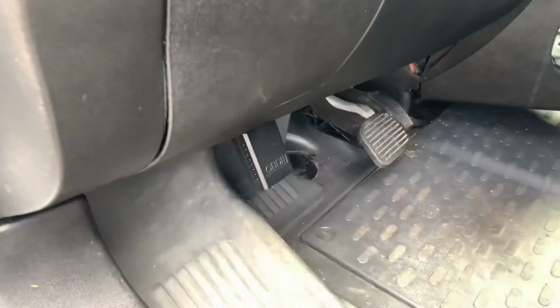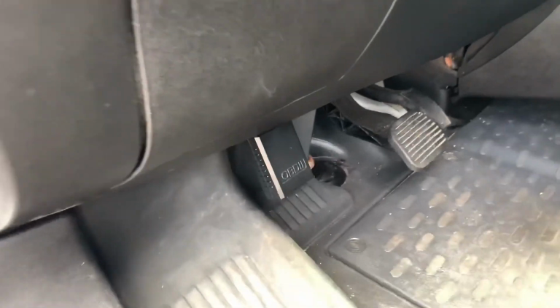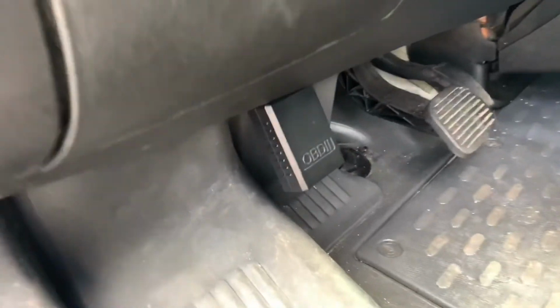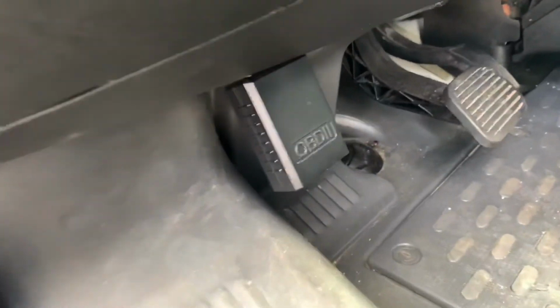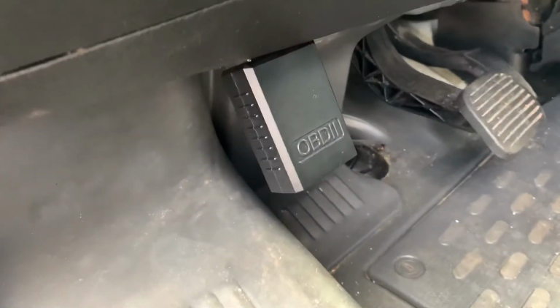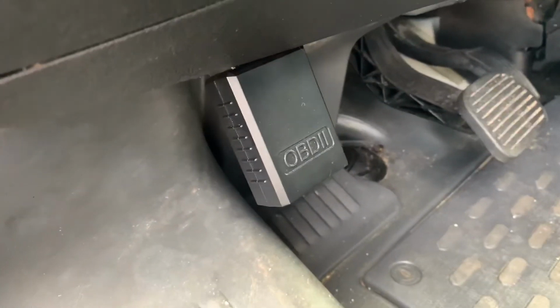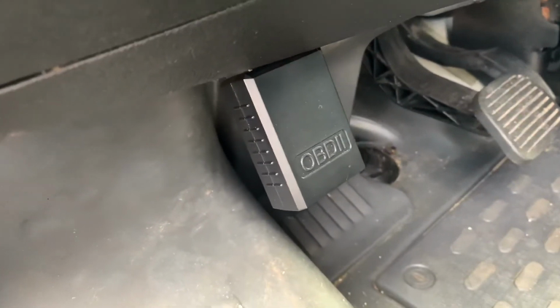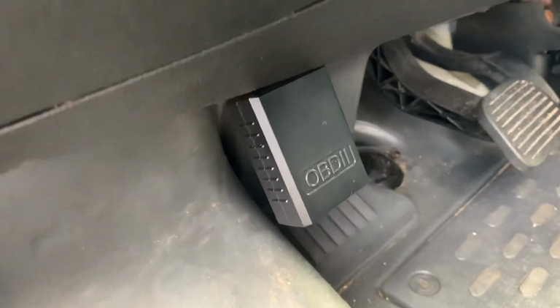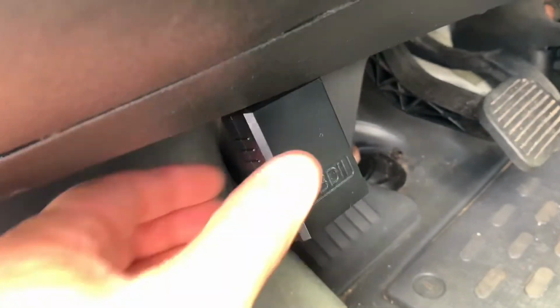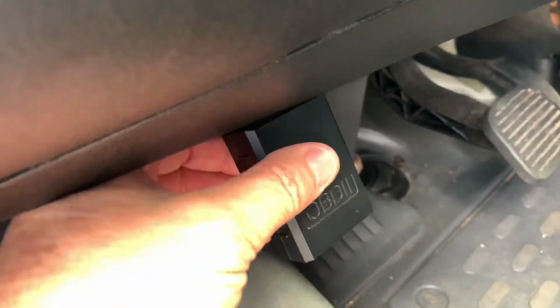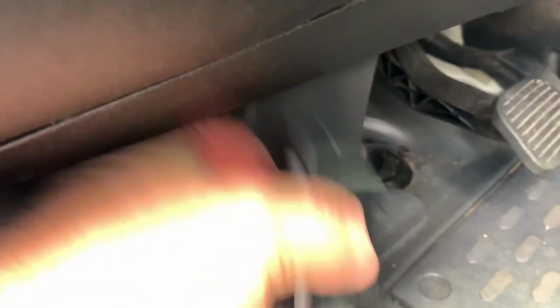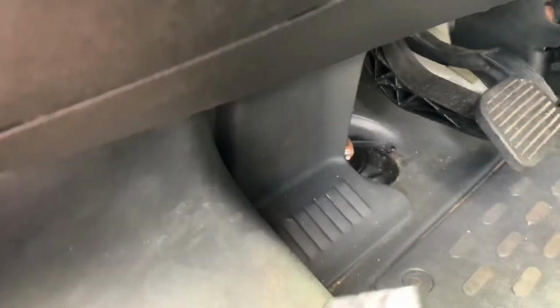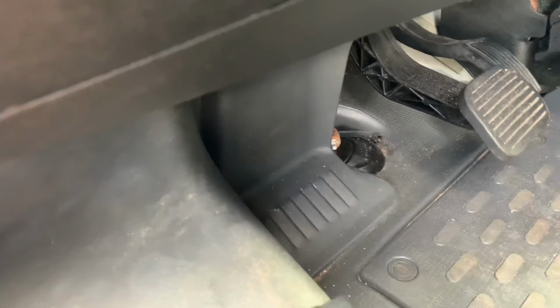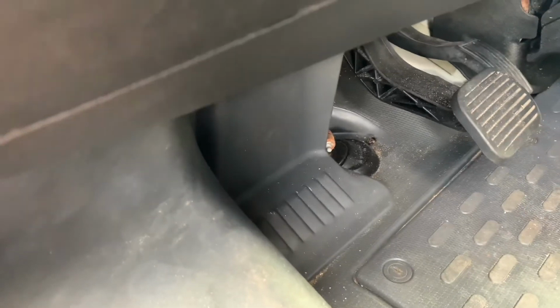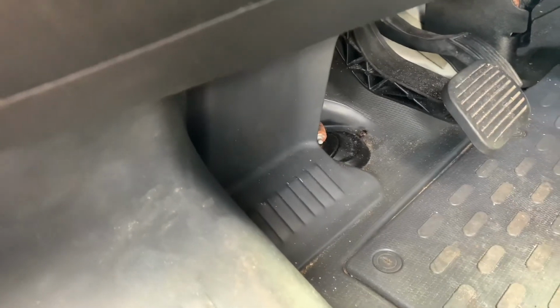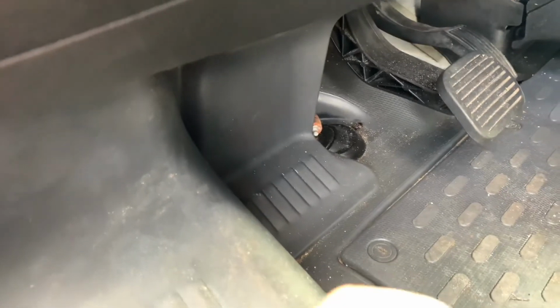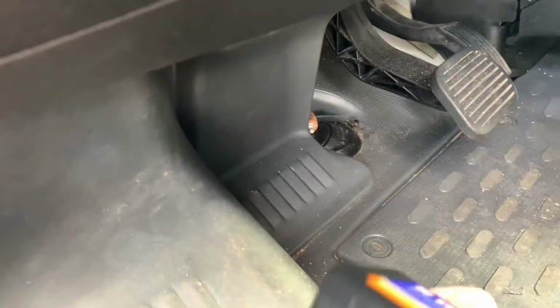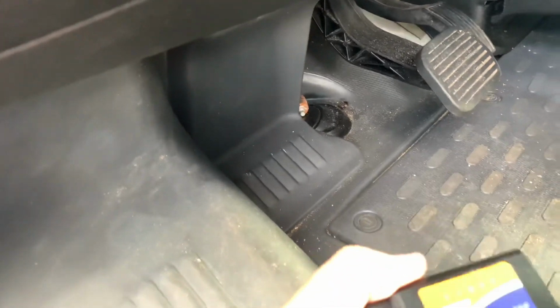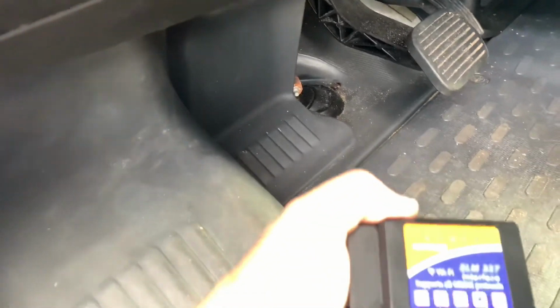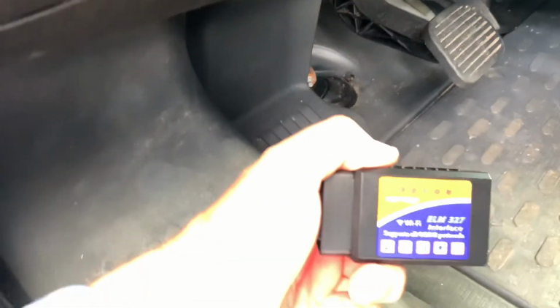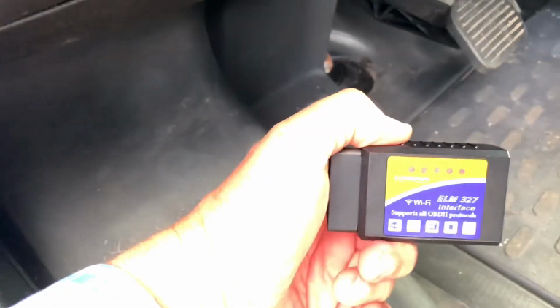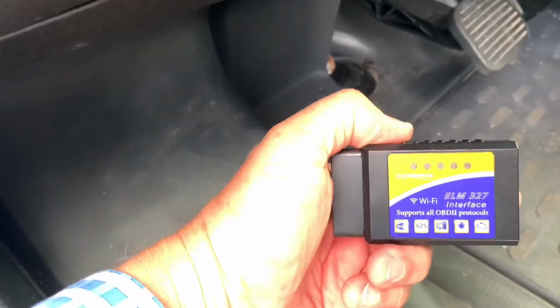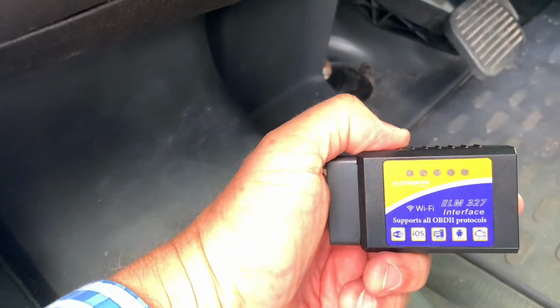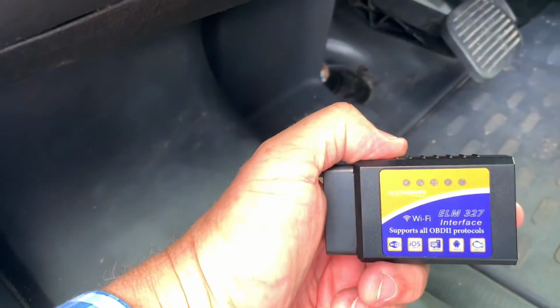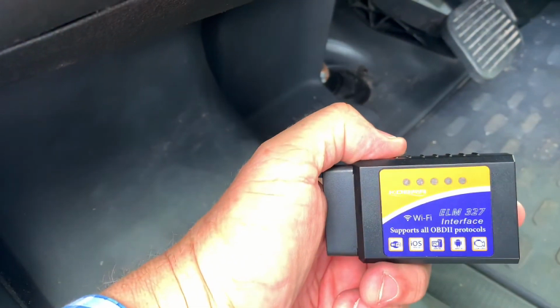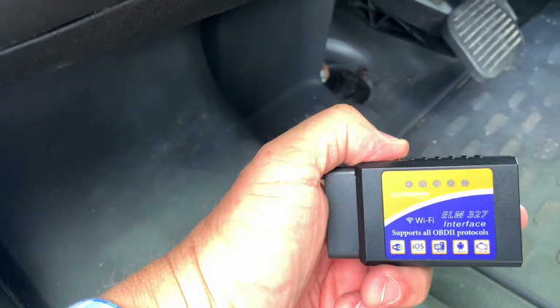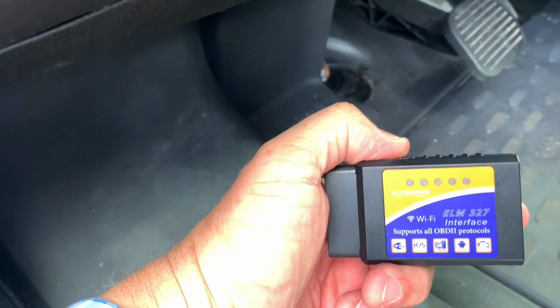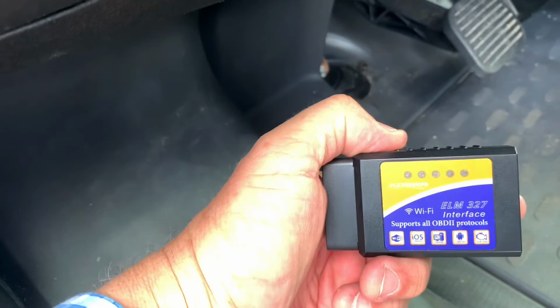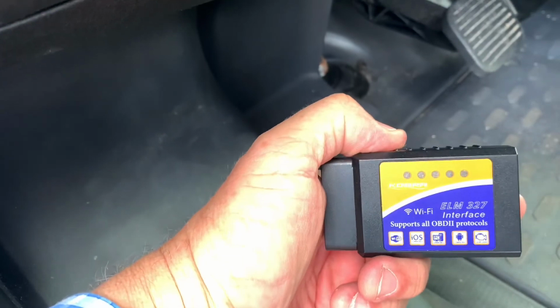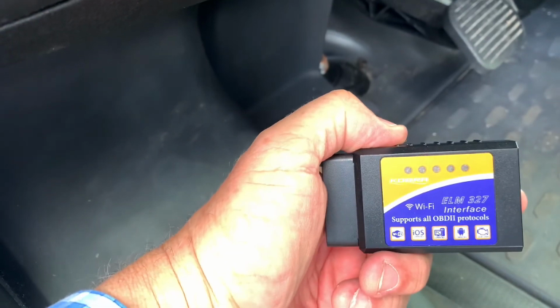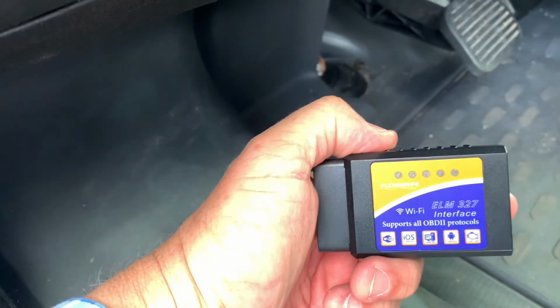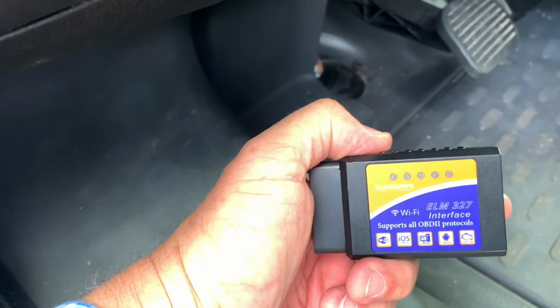So there you have it — the OBD-2 interface, the ELM-327. Not too bad.